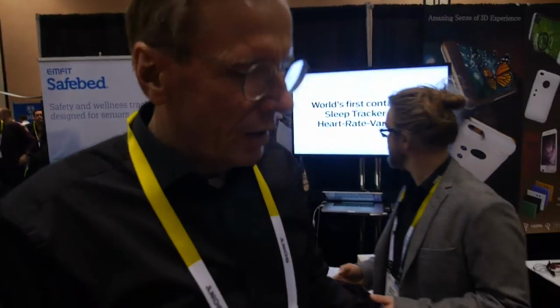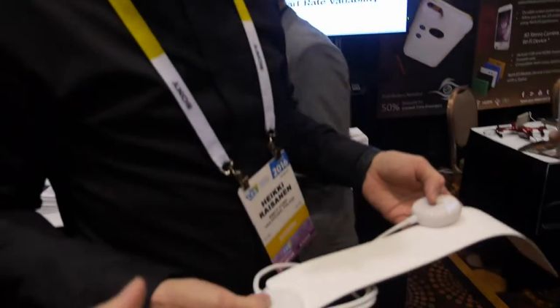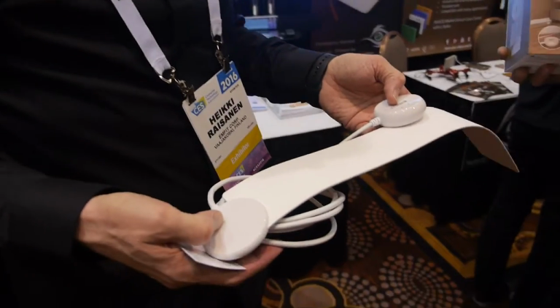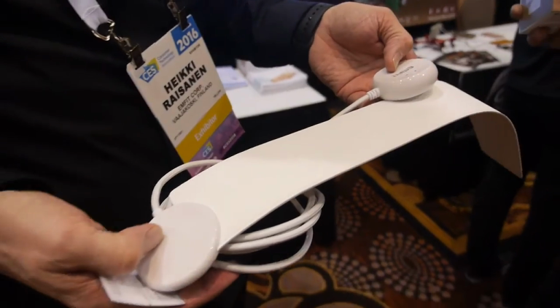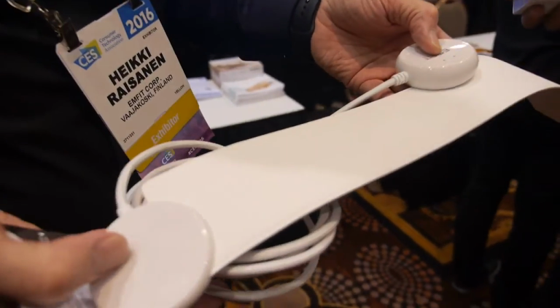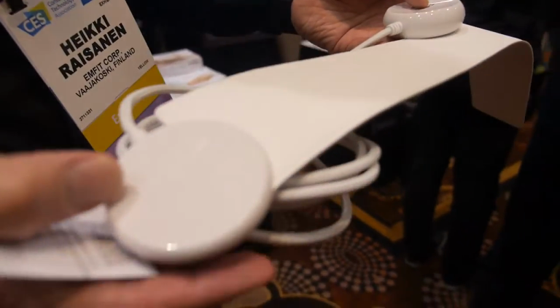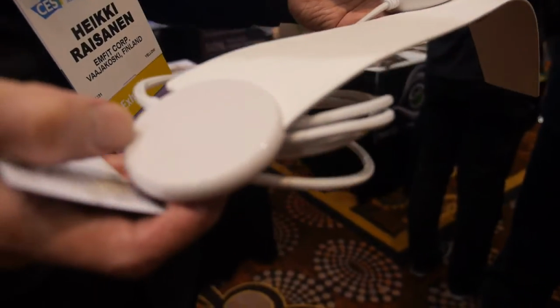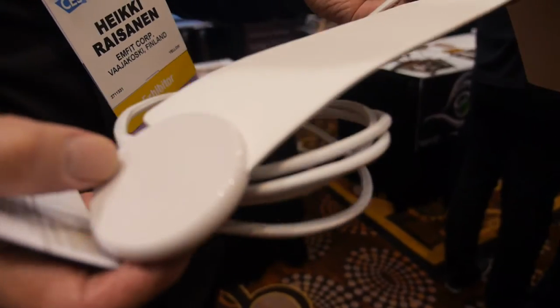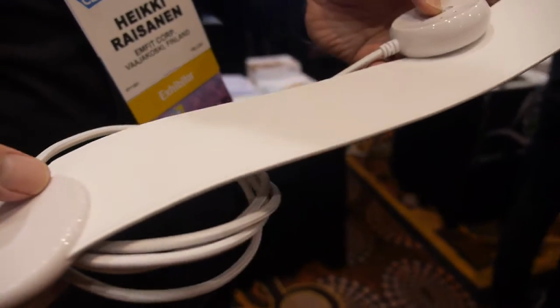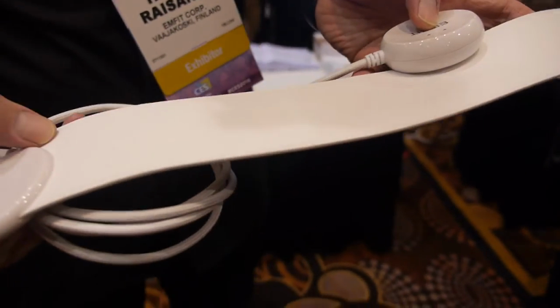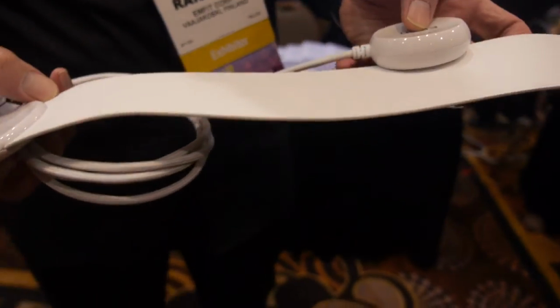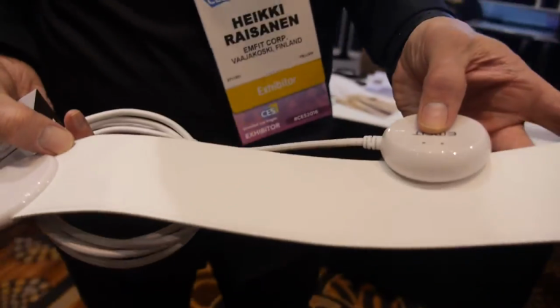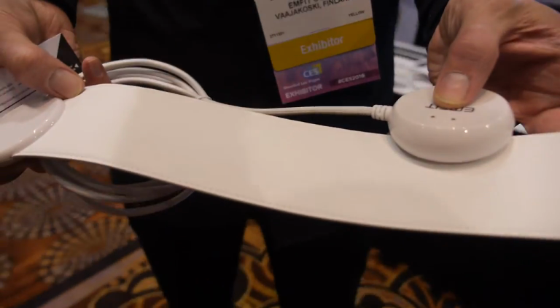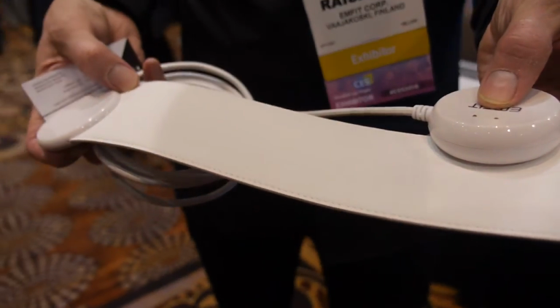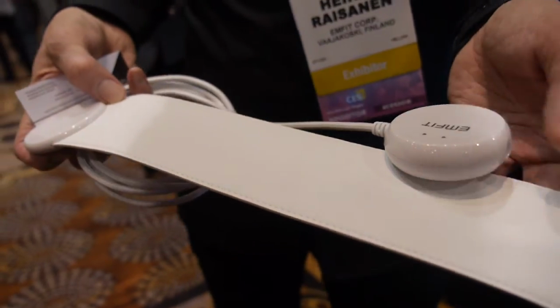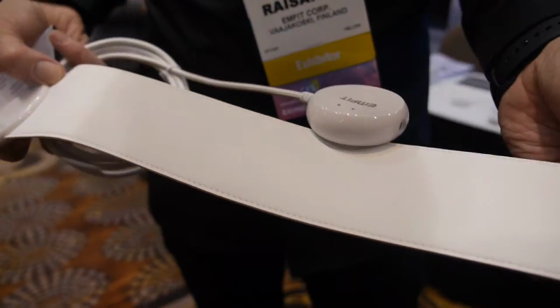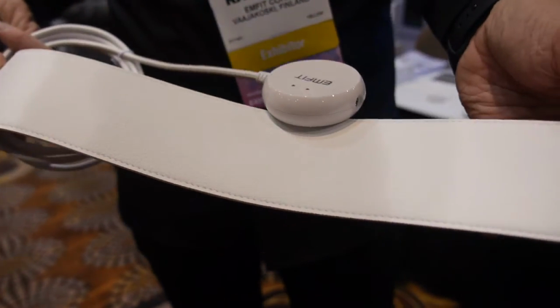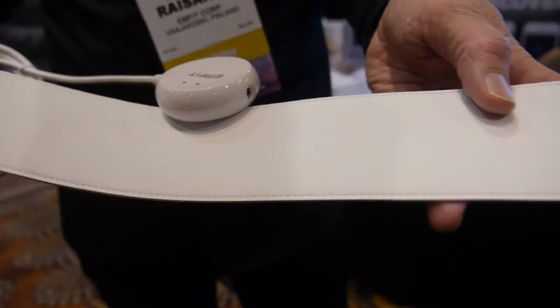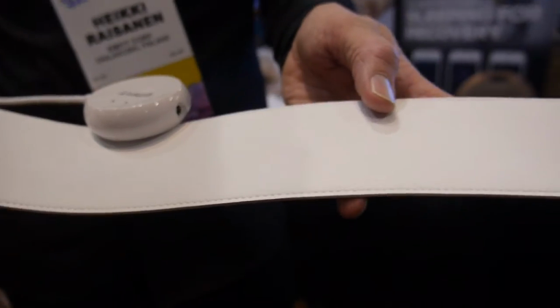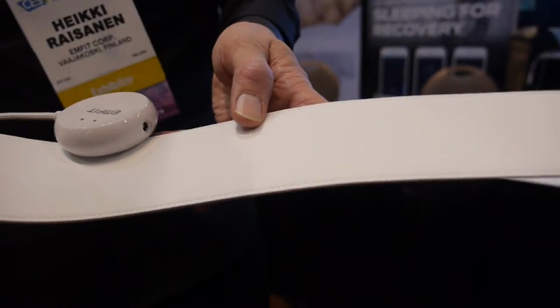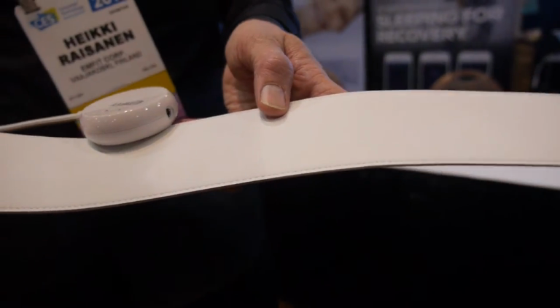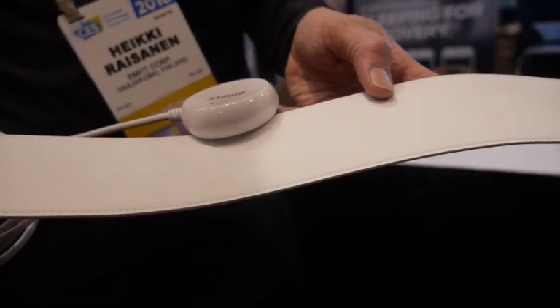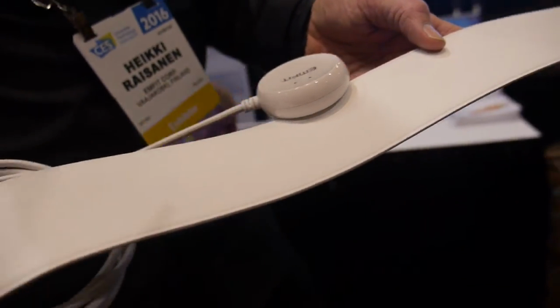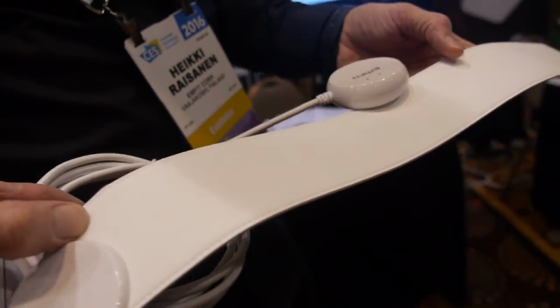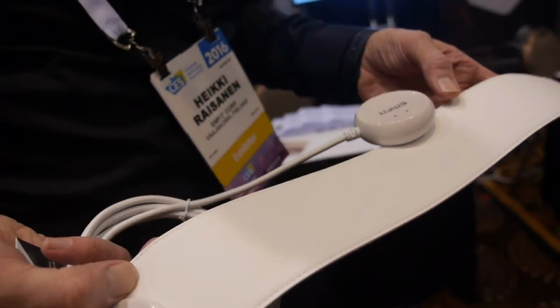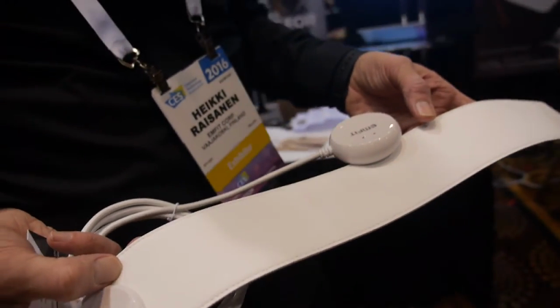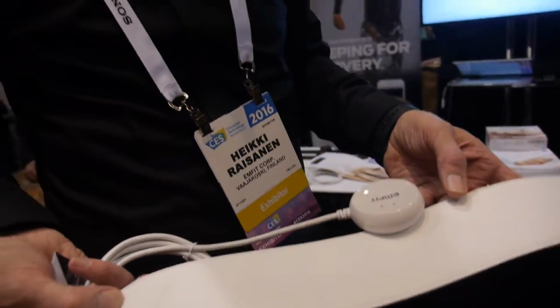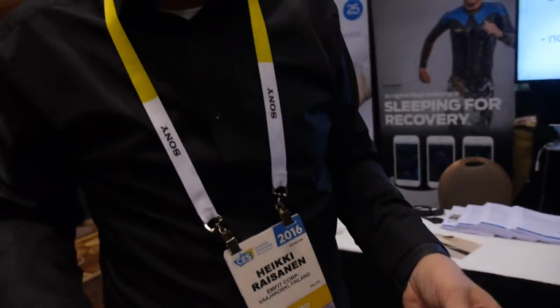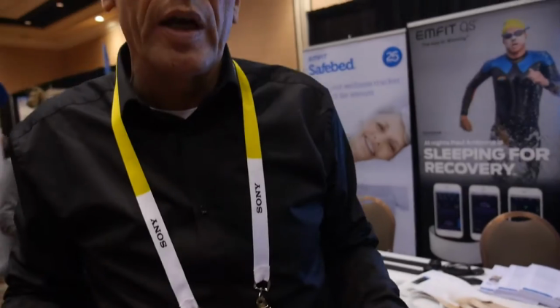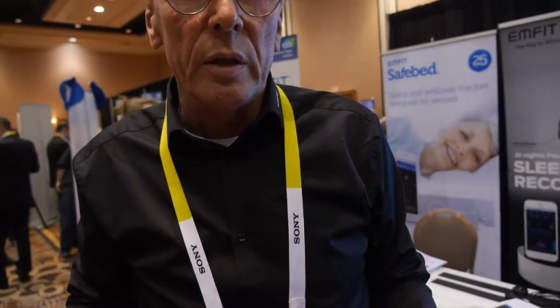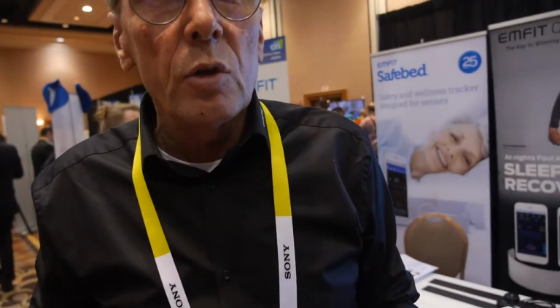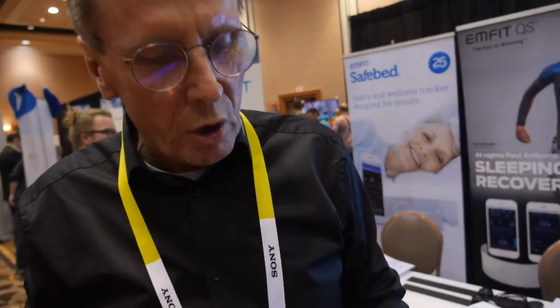So what are we looking at here? This is our sleep tracker. It goes under the mattress — the long strip goes under the mattress. And it measures ballistocardiograms: heart rate, breathing rate, movement activity, and tossing and turning.